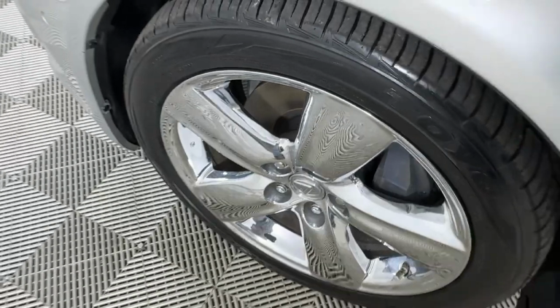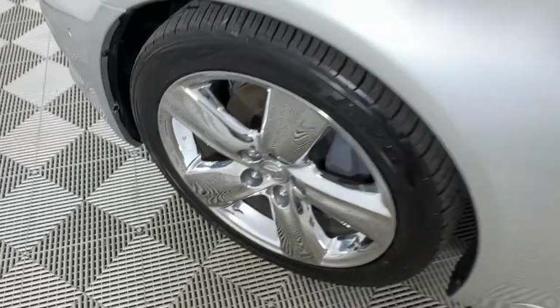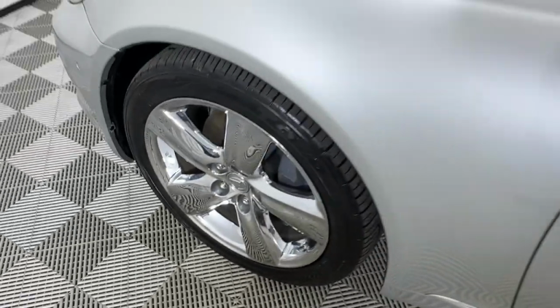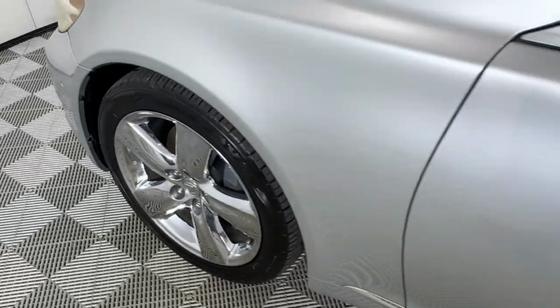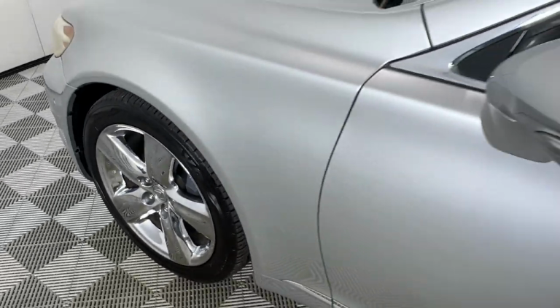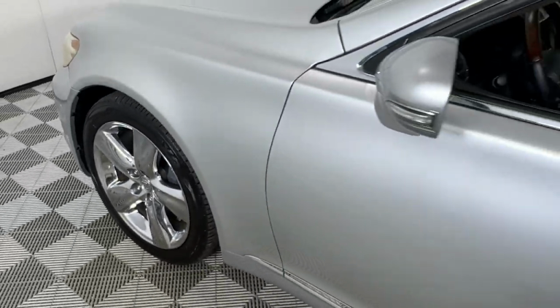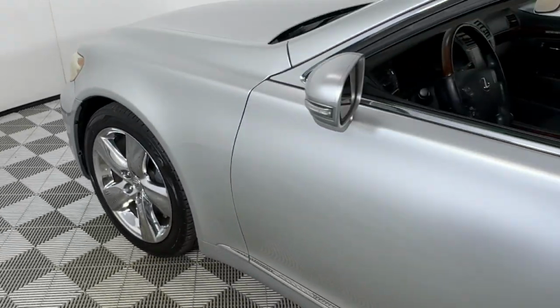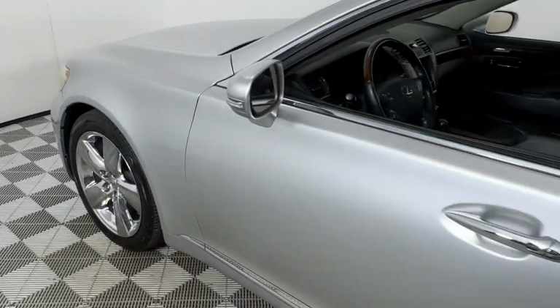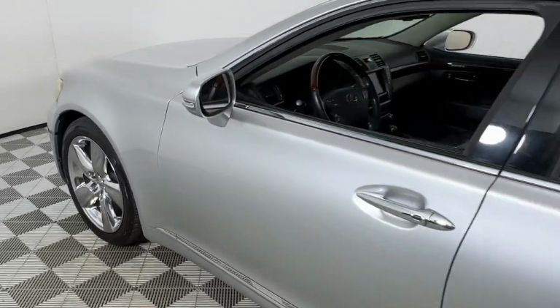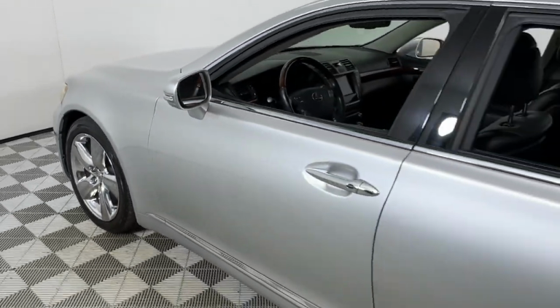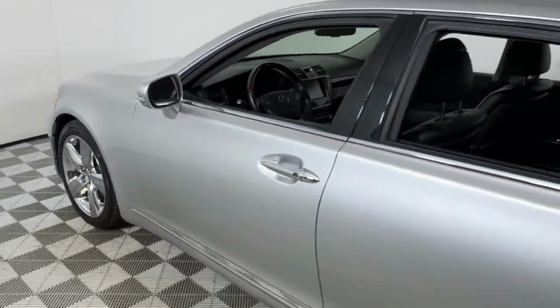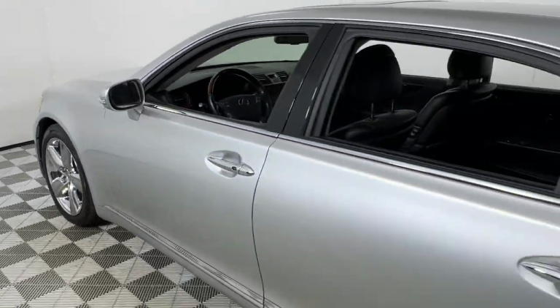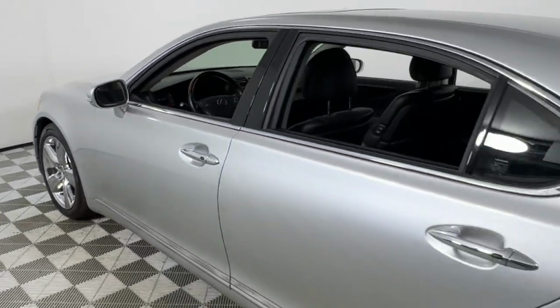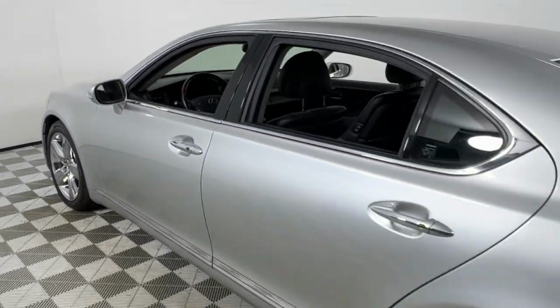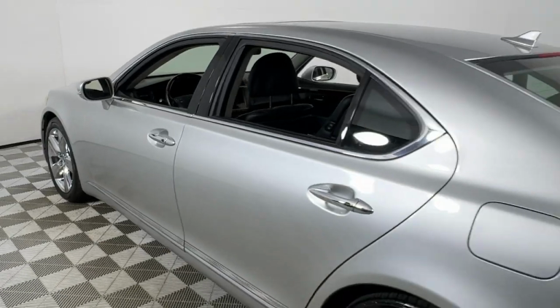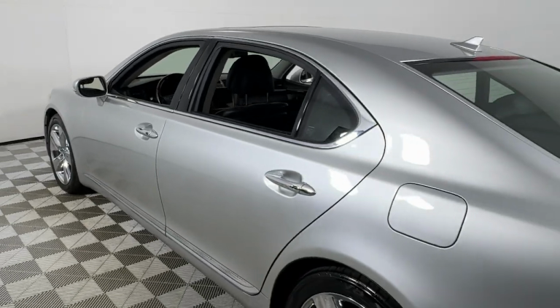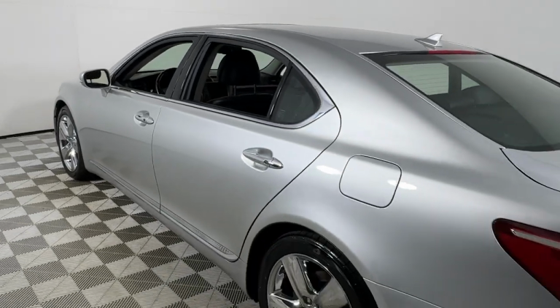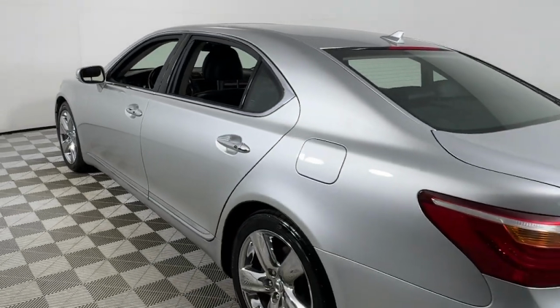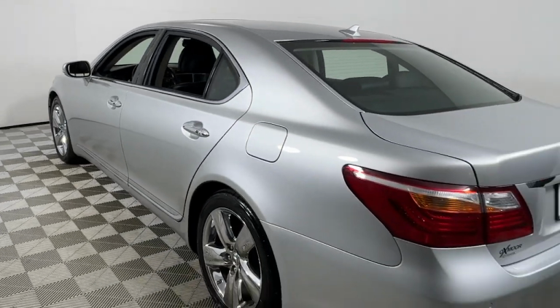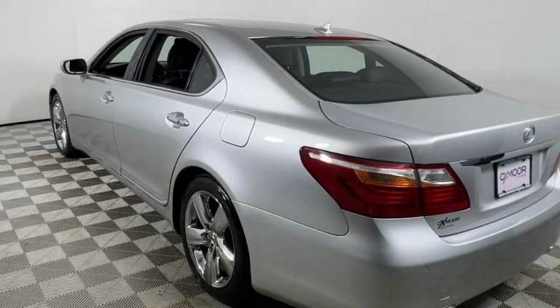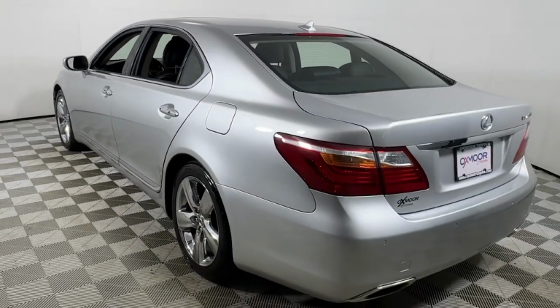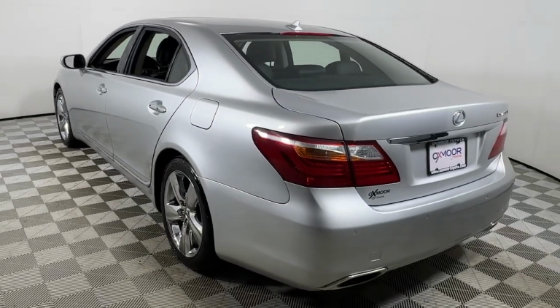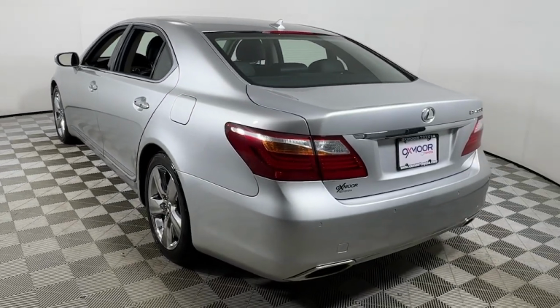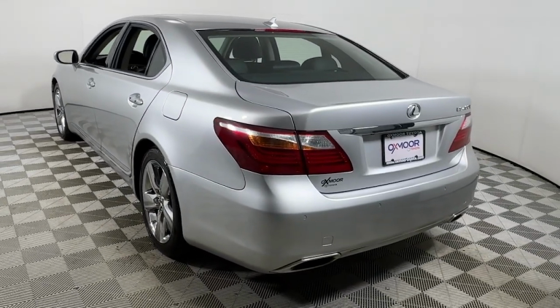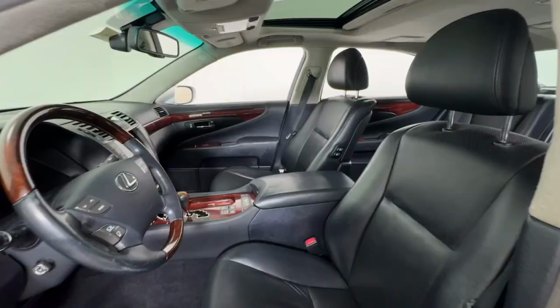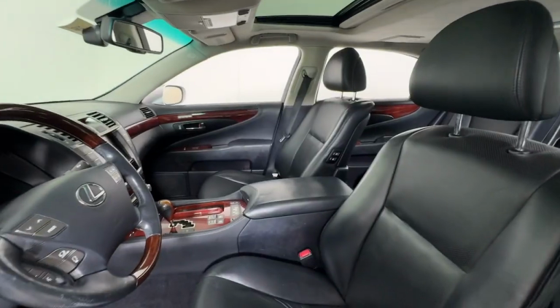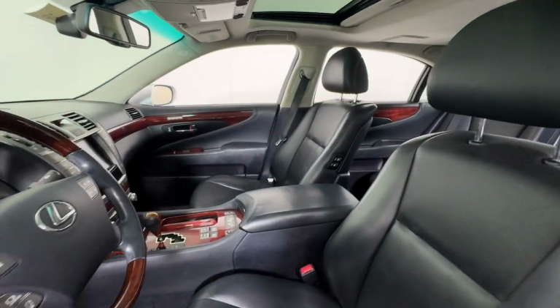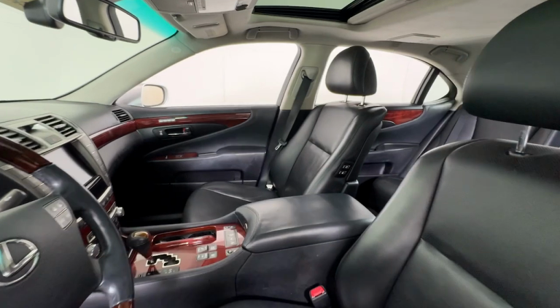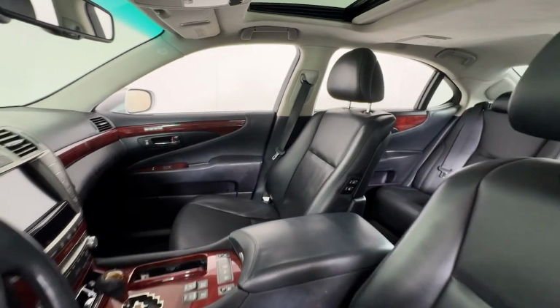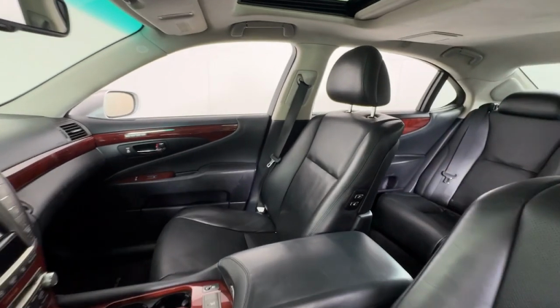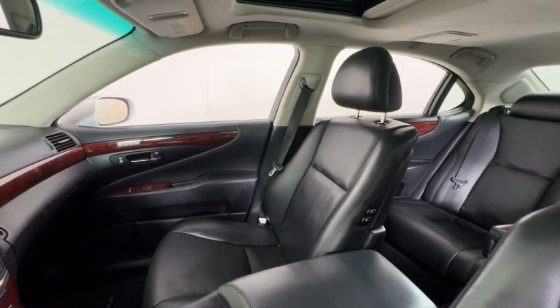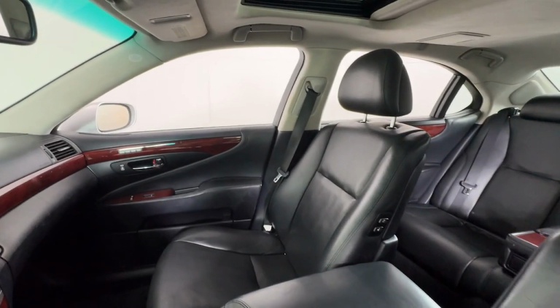Get a feel for the 2012 Lexus LS. With less than 150,000 miles on the odometer, this vehicle provides excellent value. Embrace exquisite luxury in this breathtaking LS.